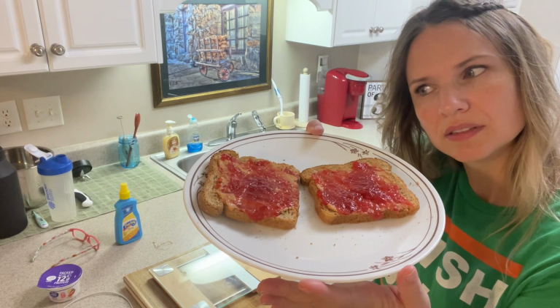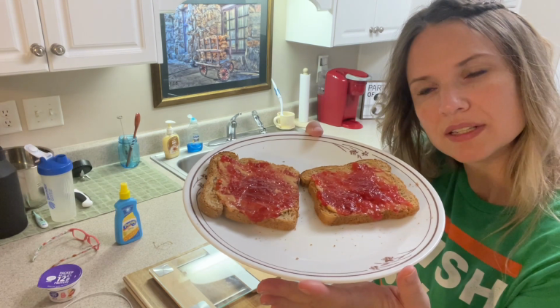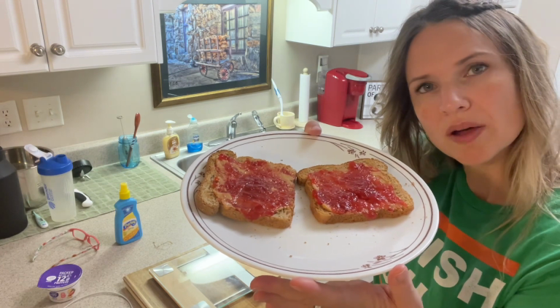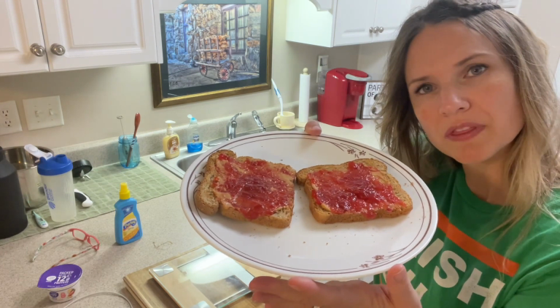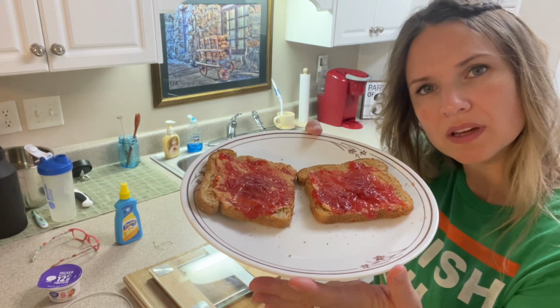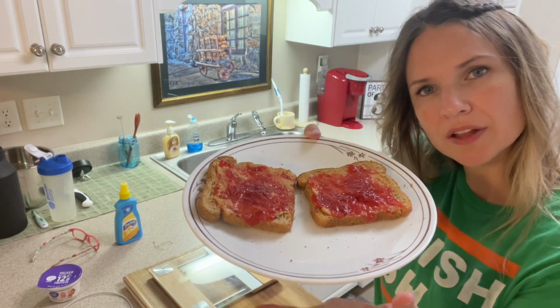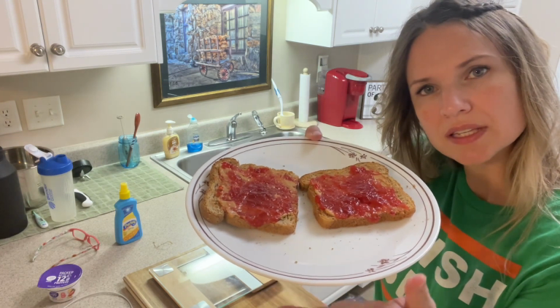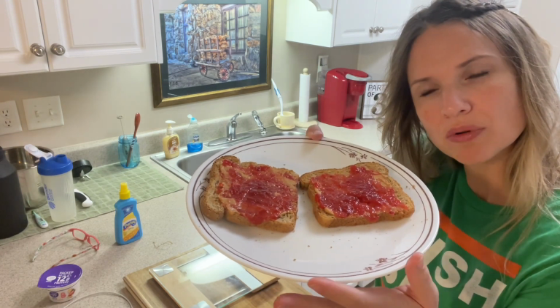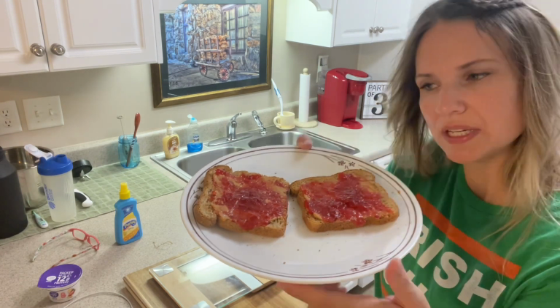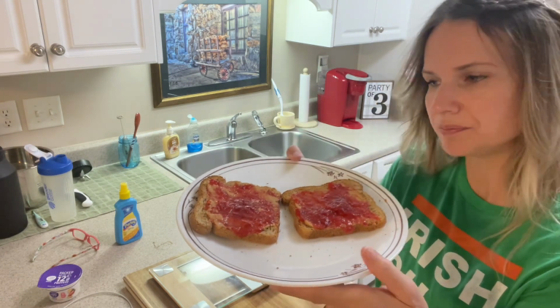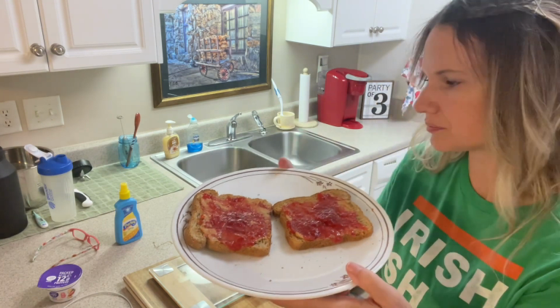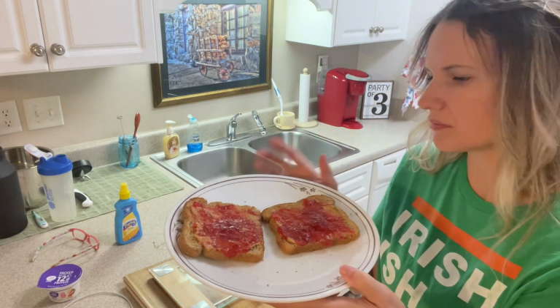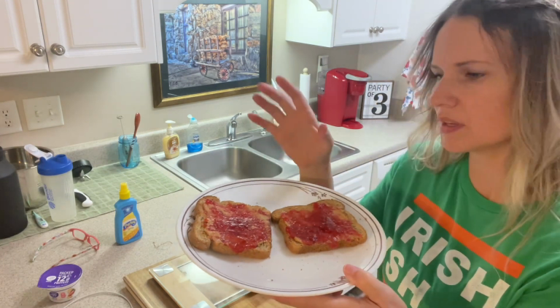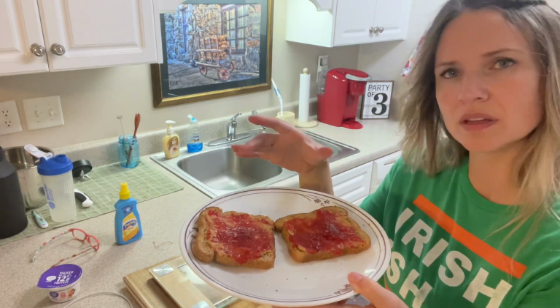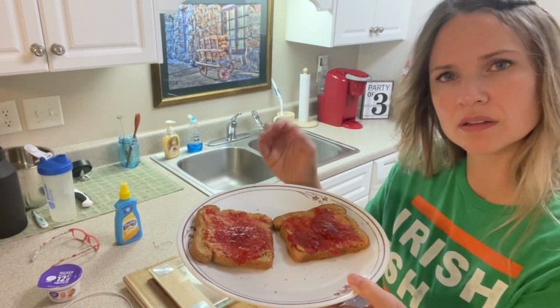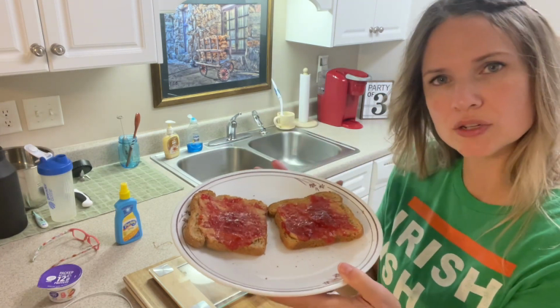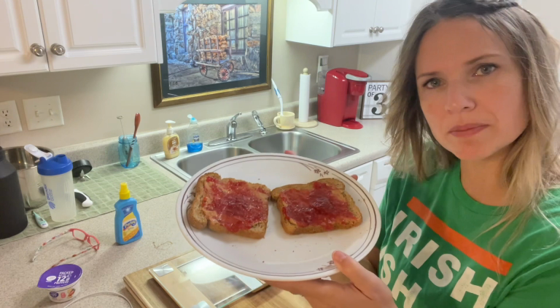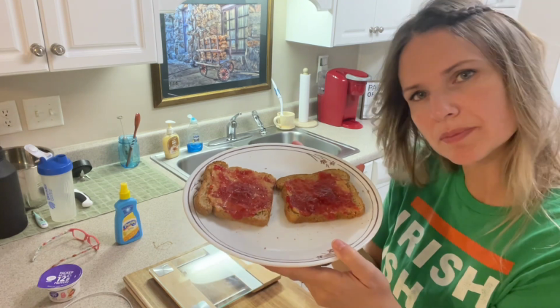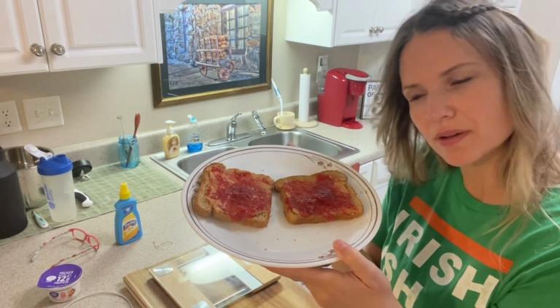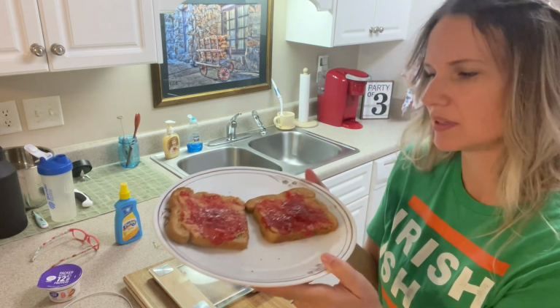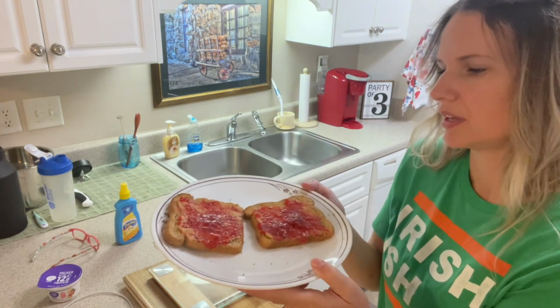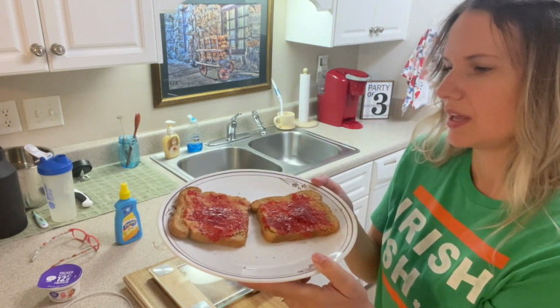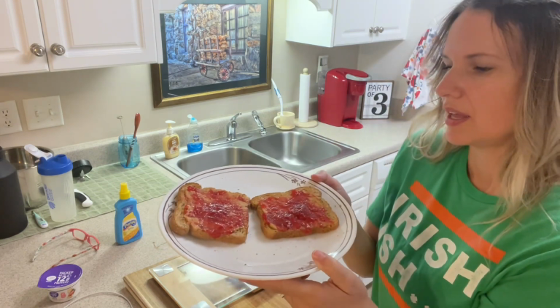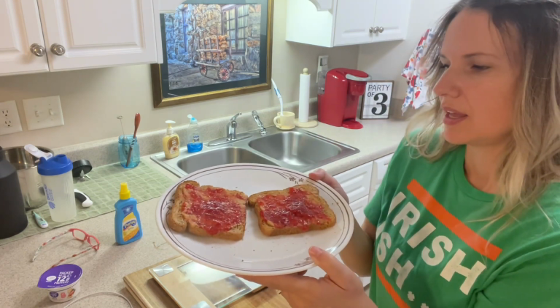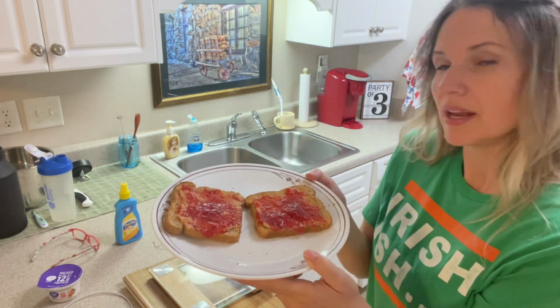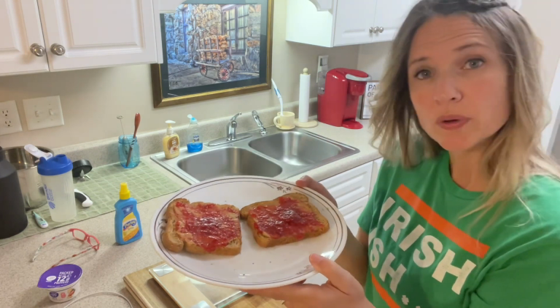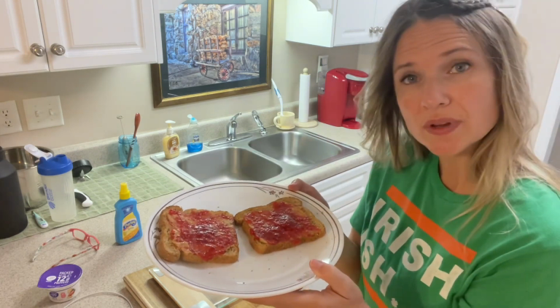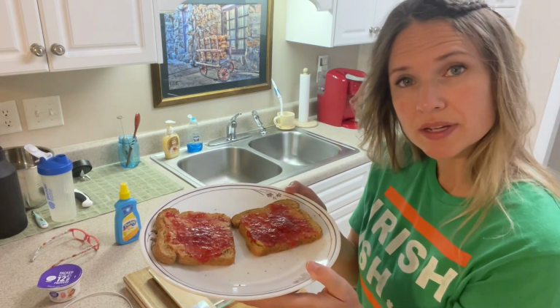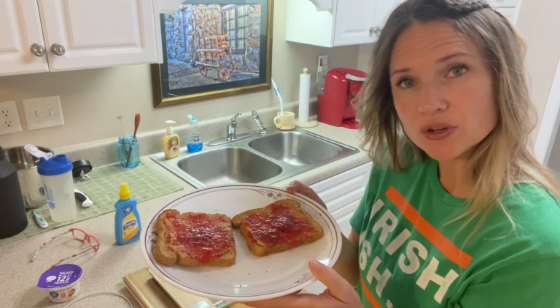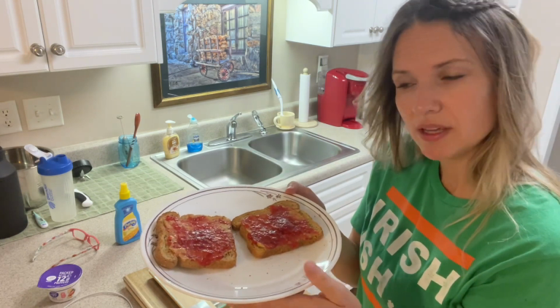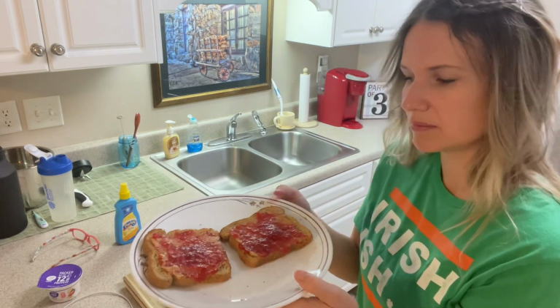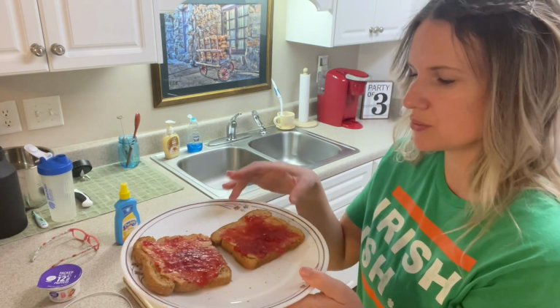I'll put the calories and protein in the description box below, and now I'm going to enjoy my toast.